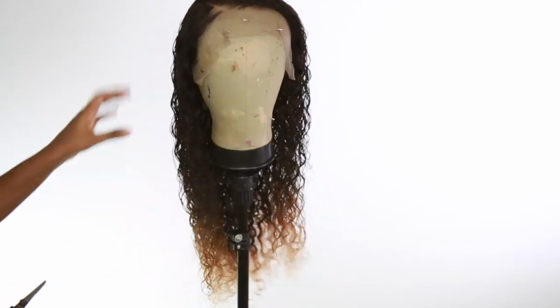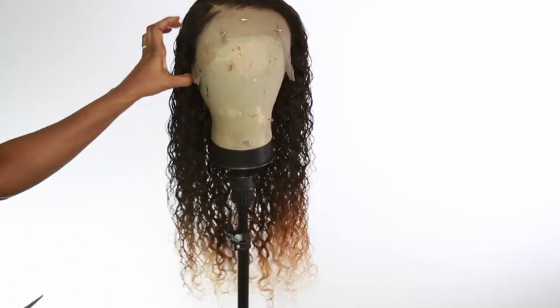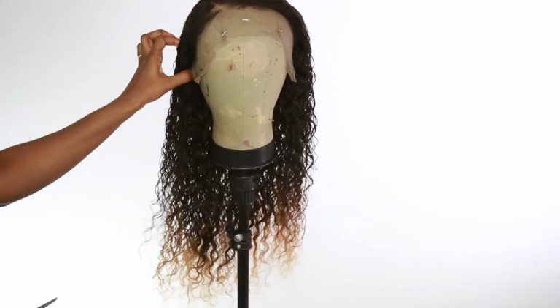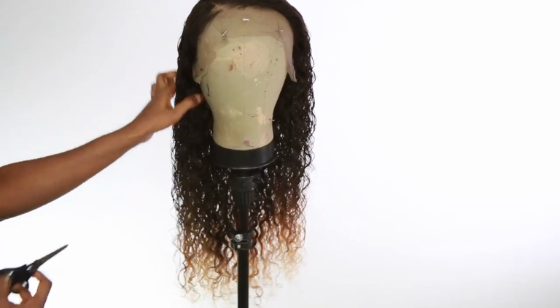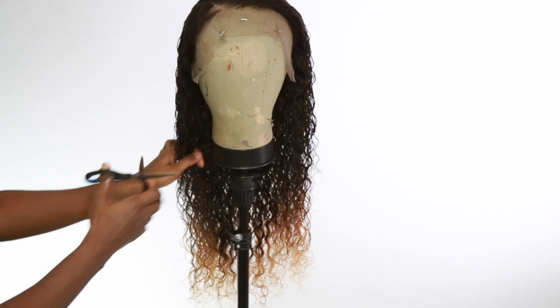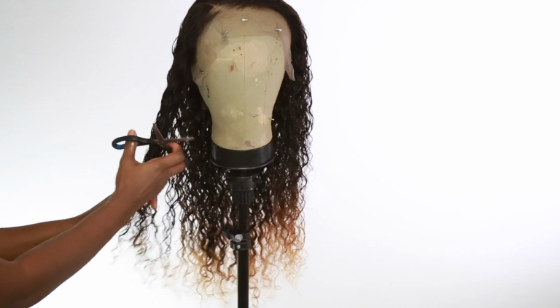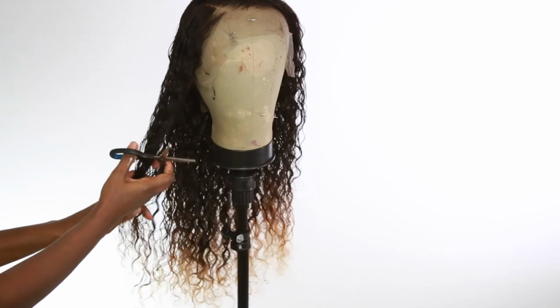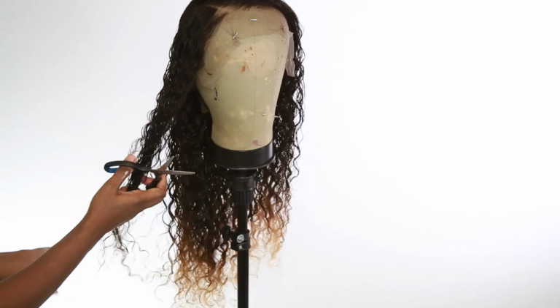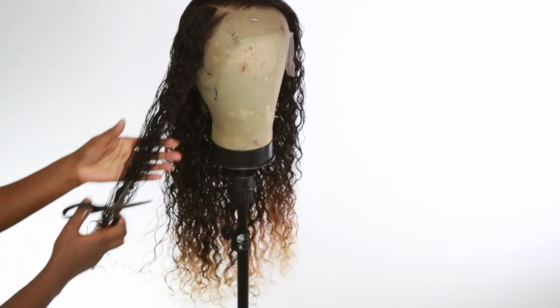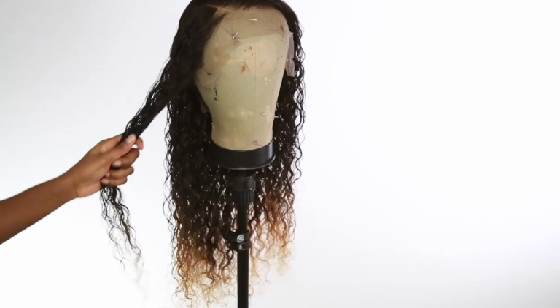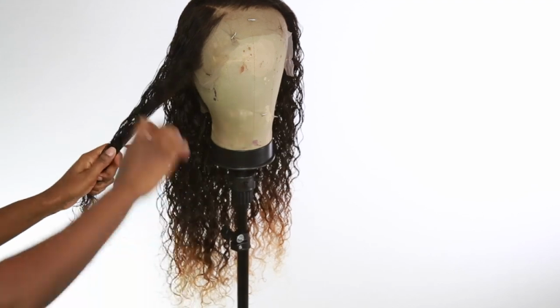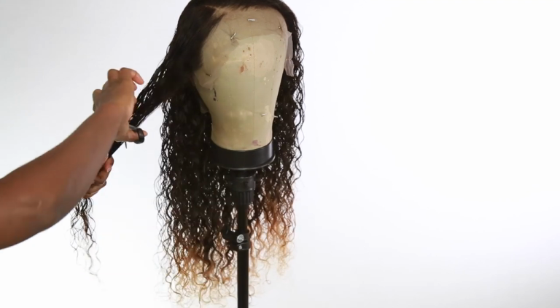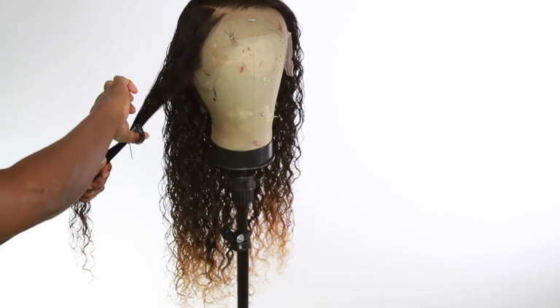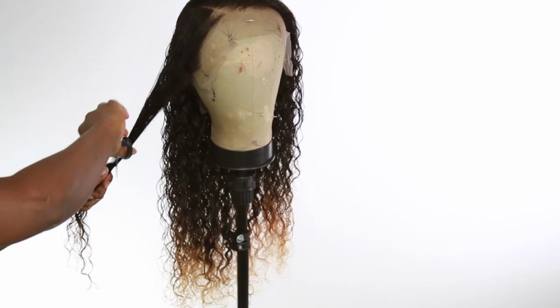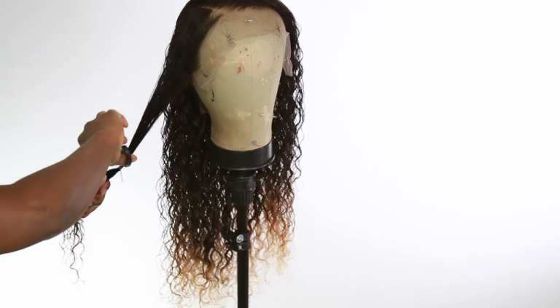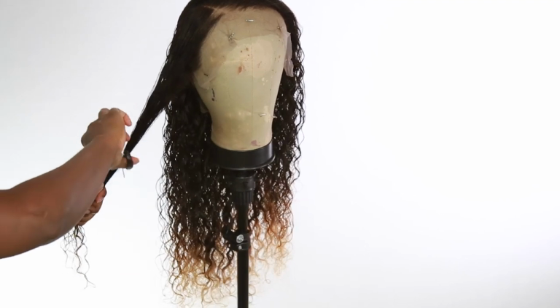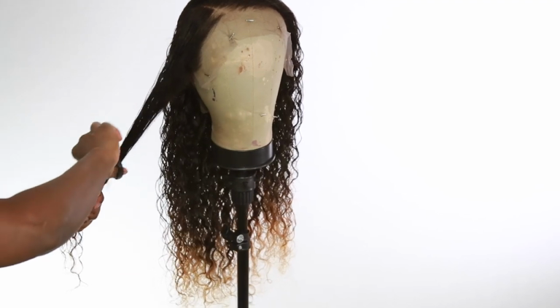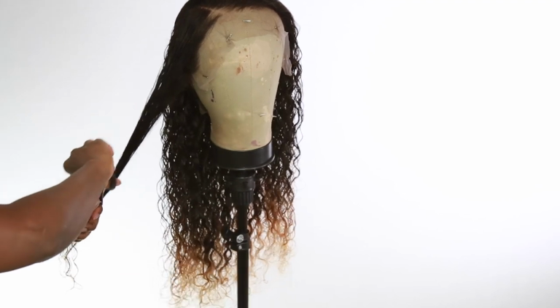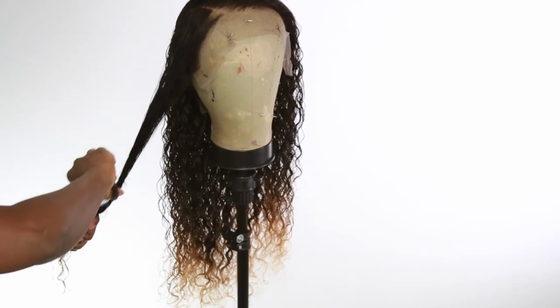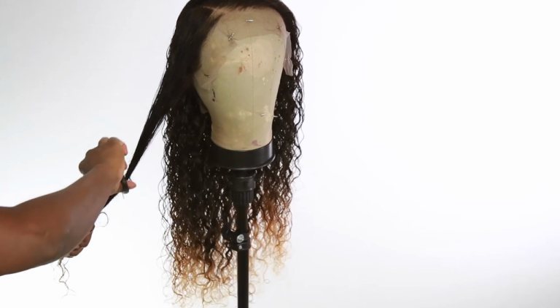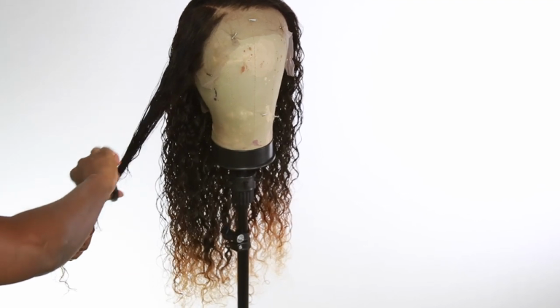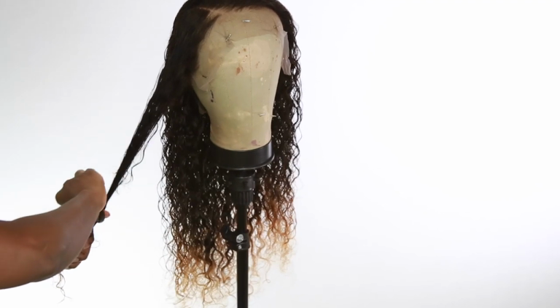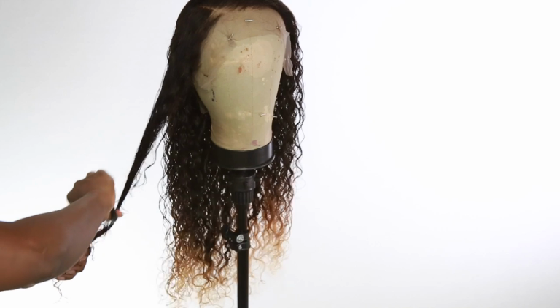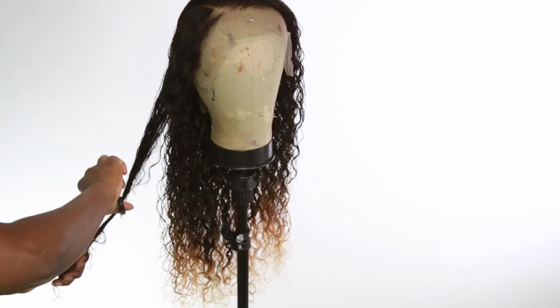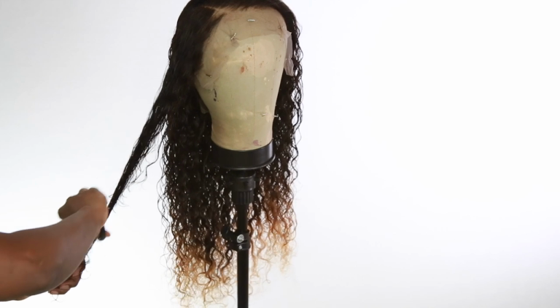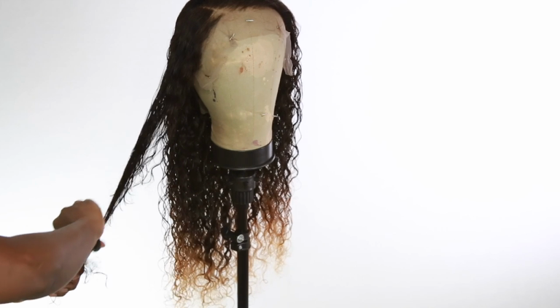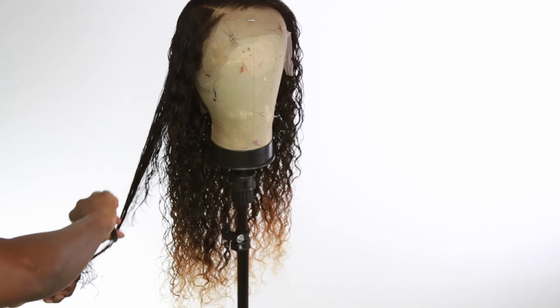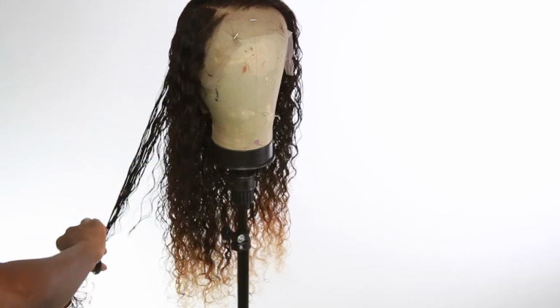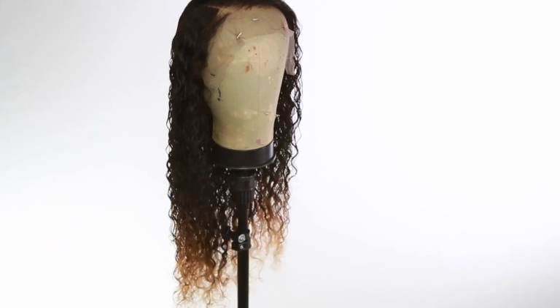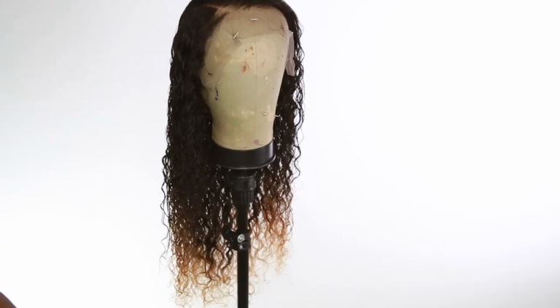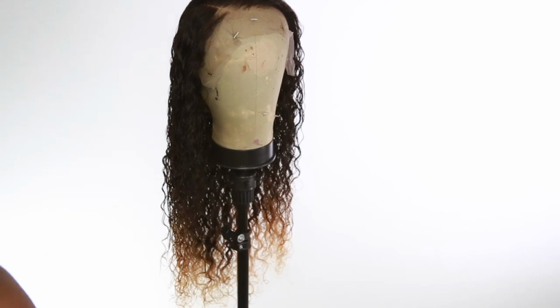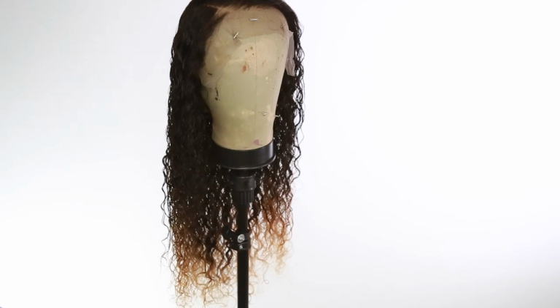You can skip this part, but I wanted to add a little bit of layers to the hair to frame my face, just the front areas.